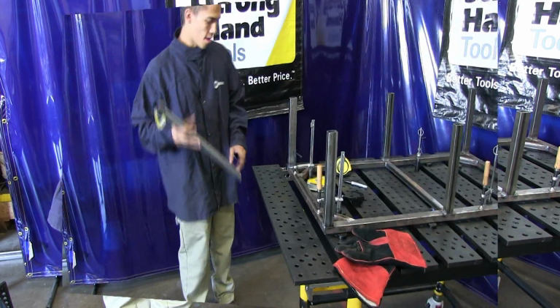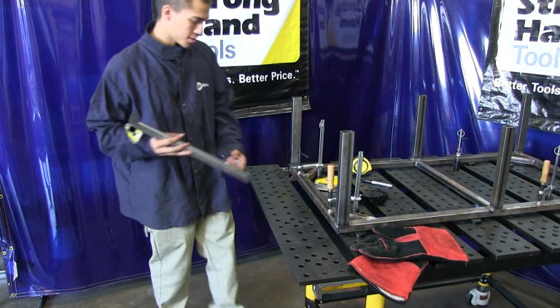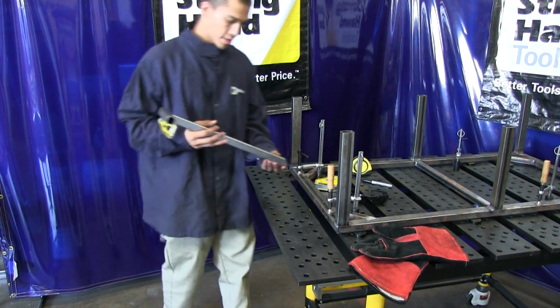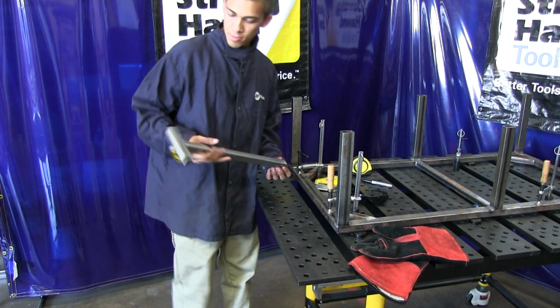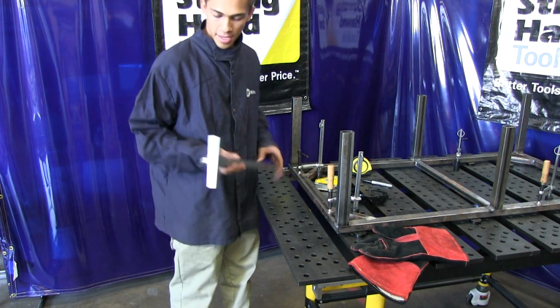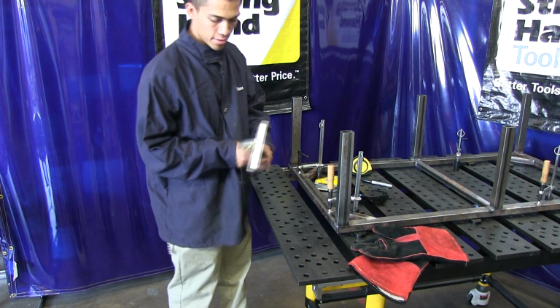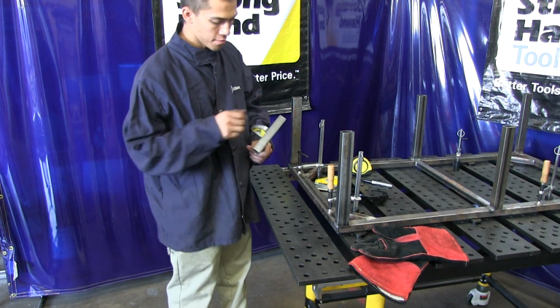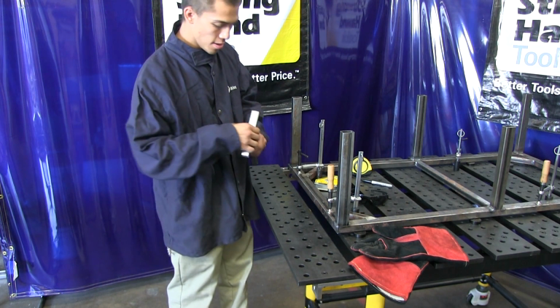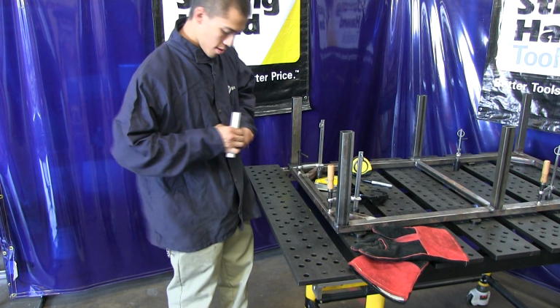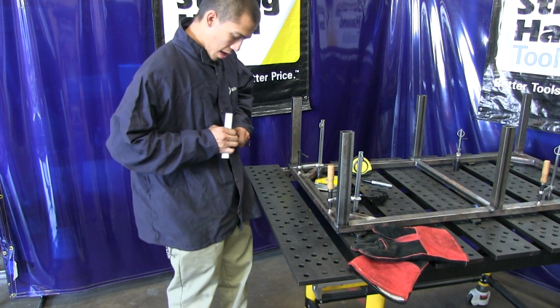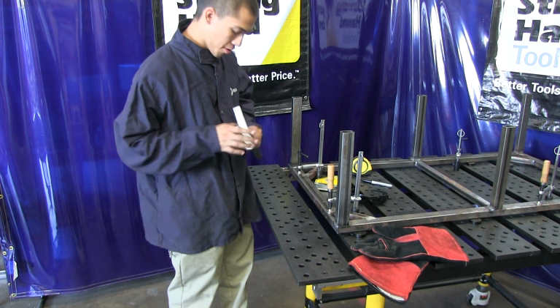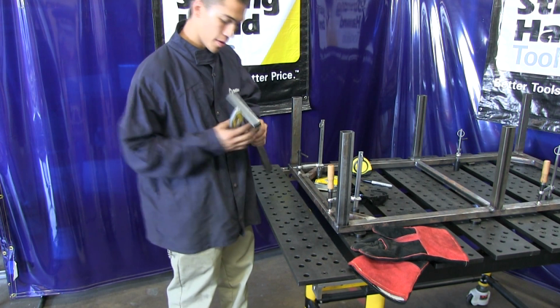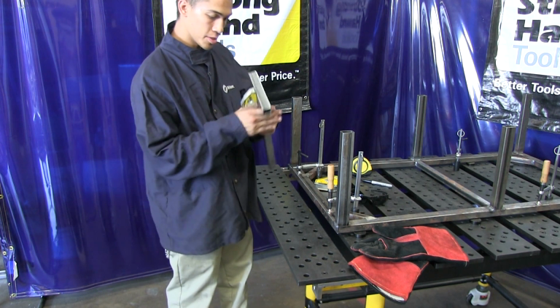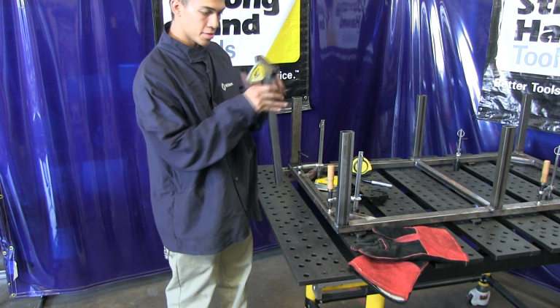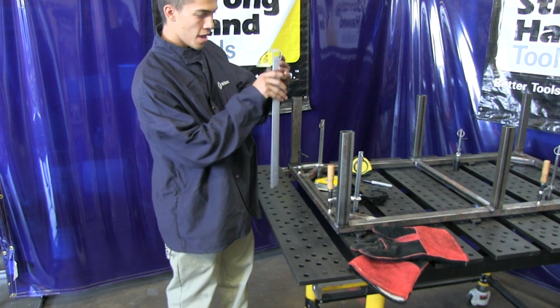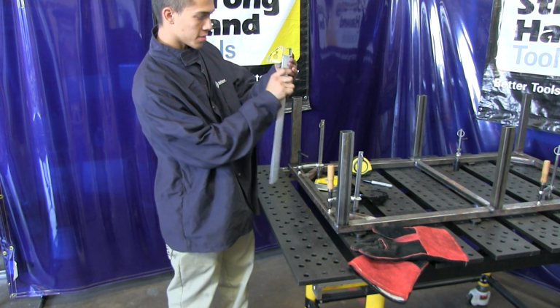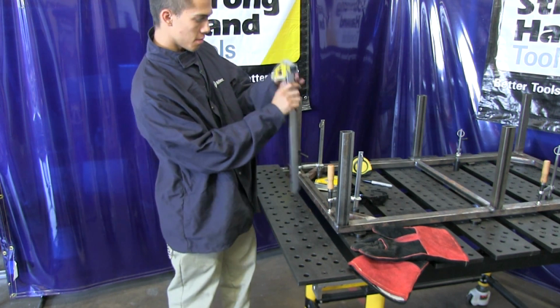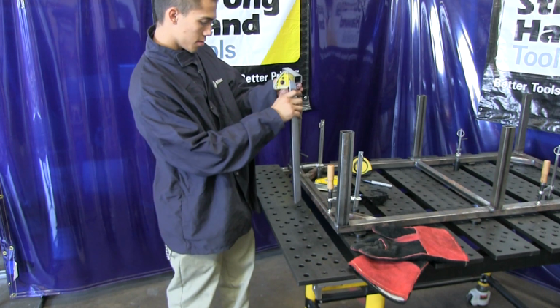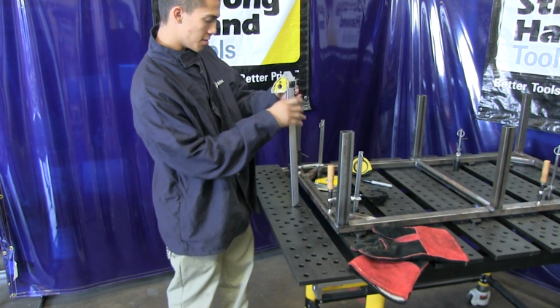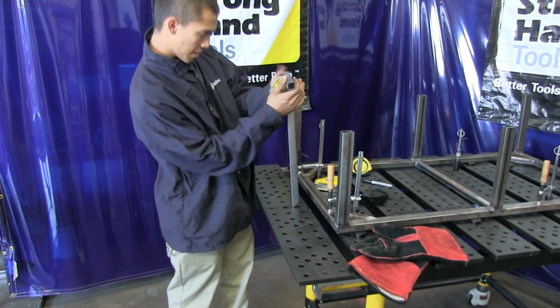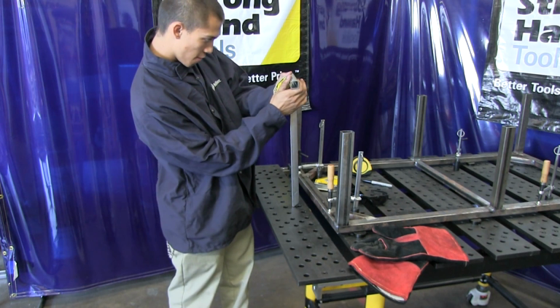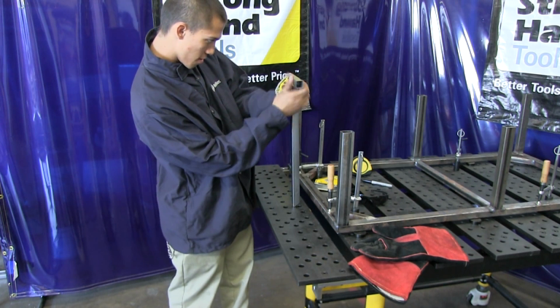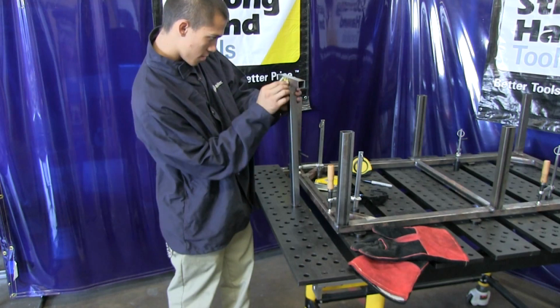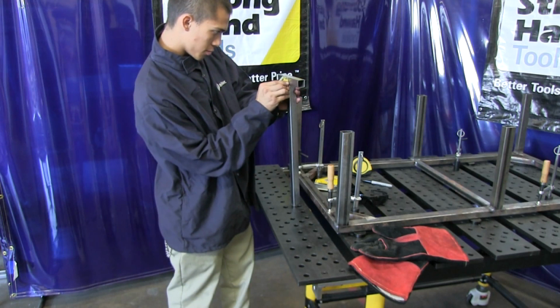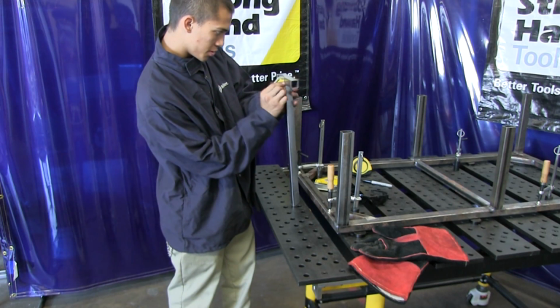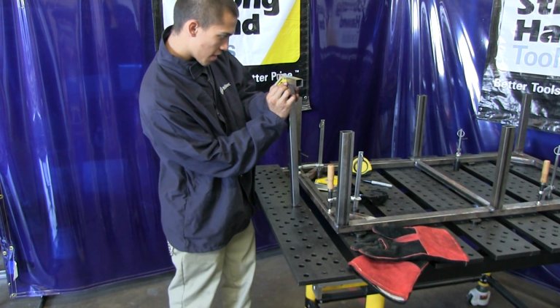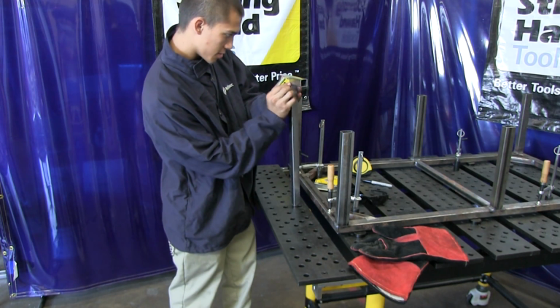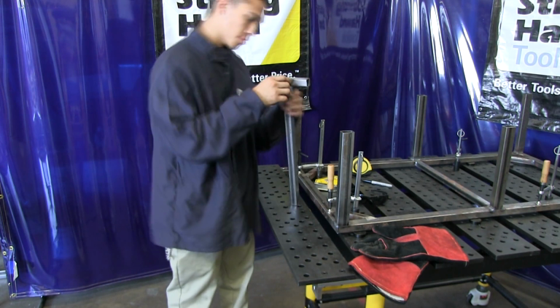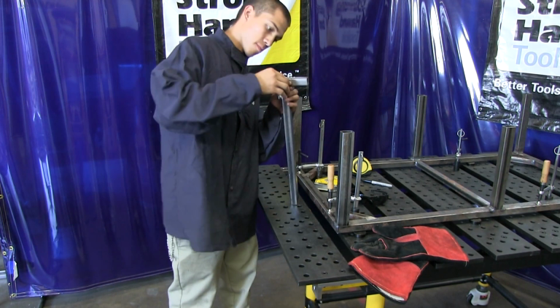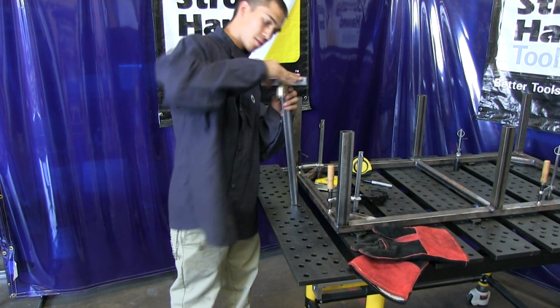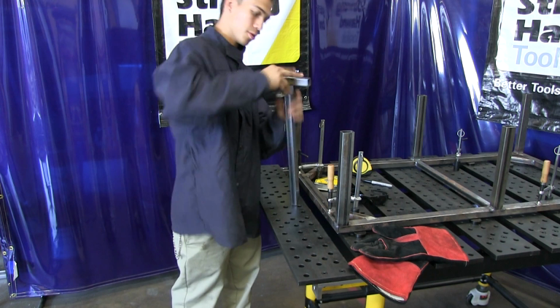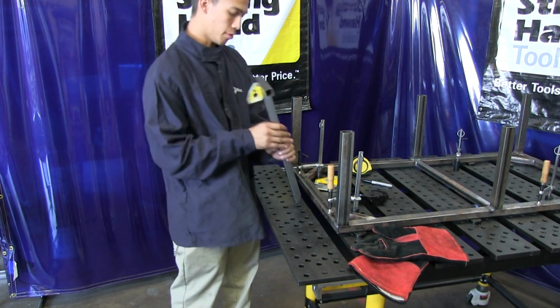So now since we got the handle all cut and ready, I'm going to go ahead and put it on, but just using the magnets, because you can't use the clamps on everything. We'll just use the magnets because these are really strong magnets, so I'm sure they'll hold.